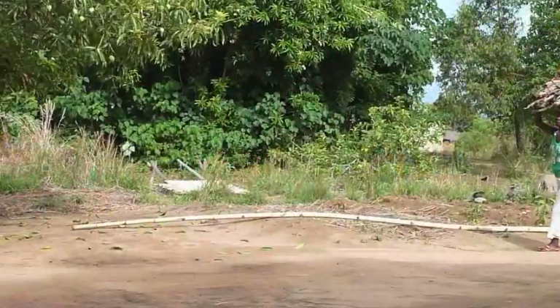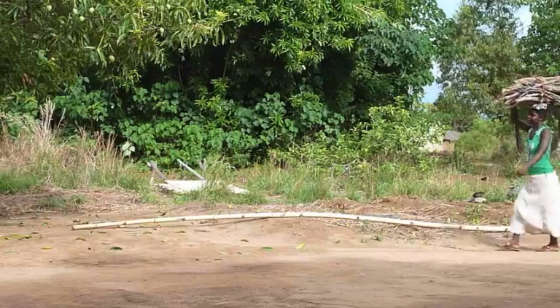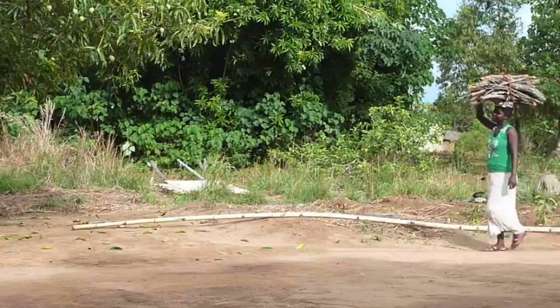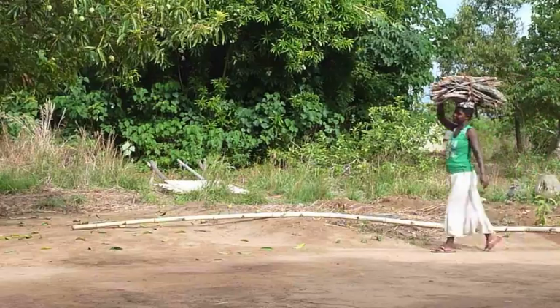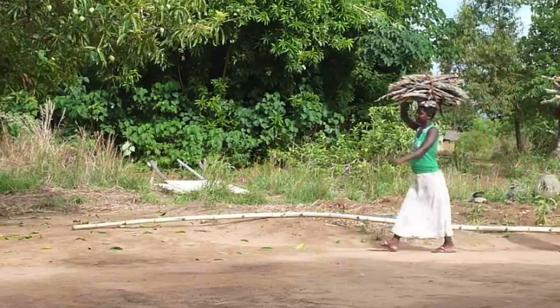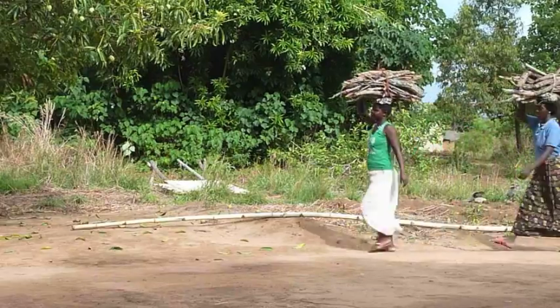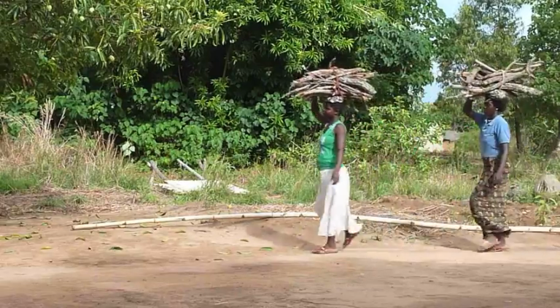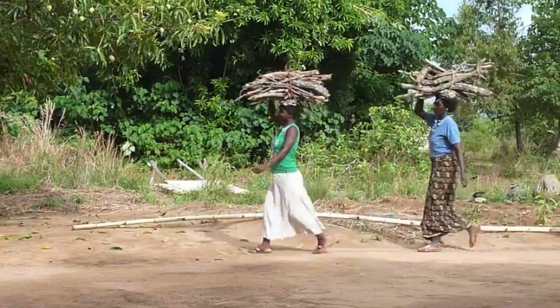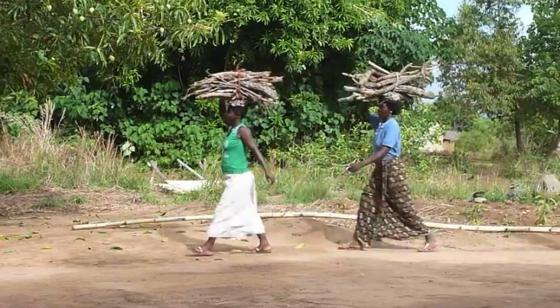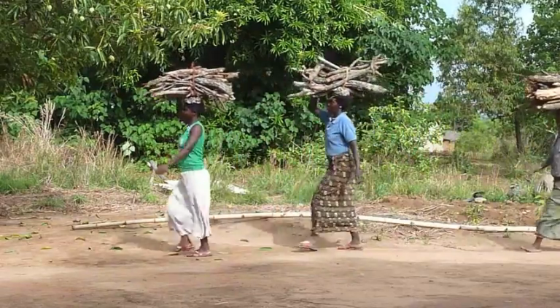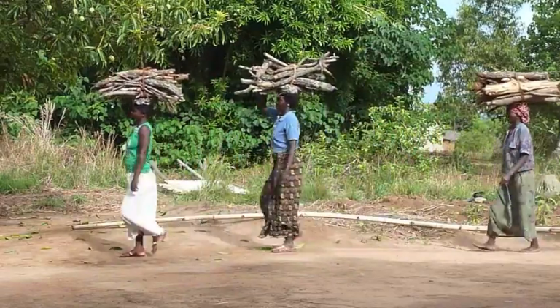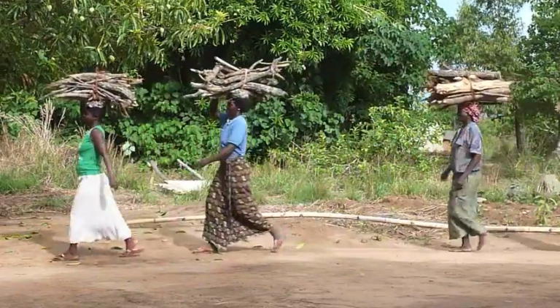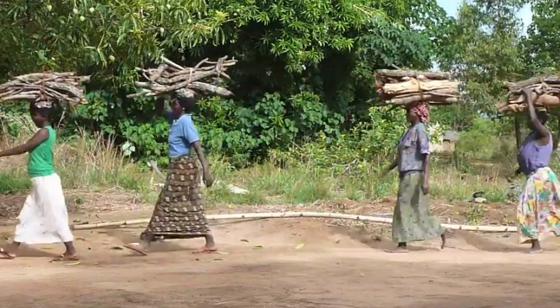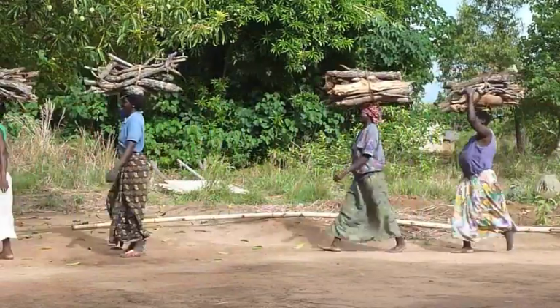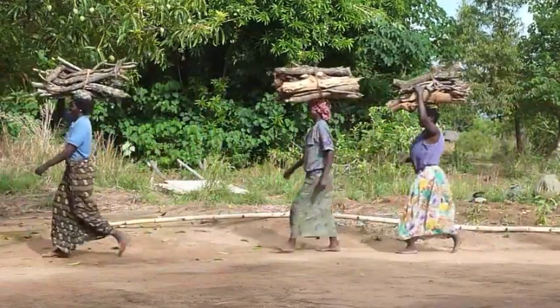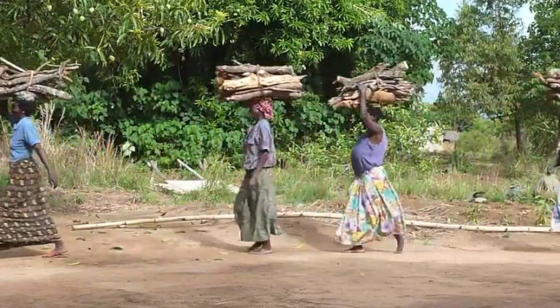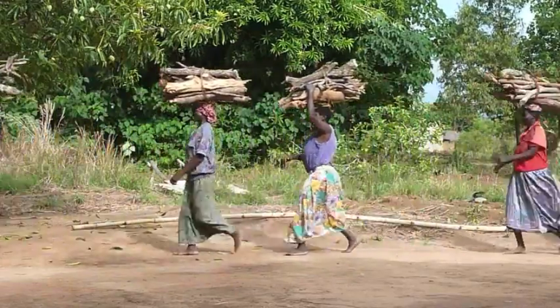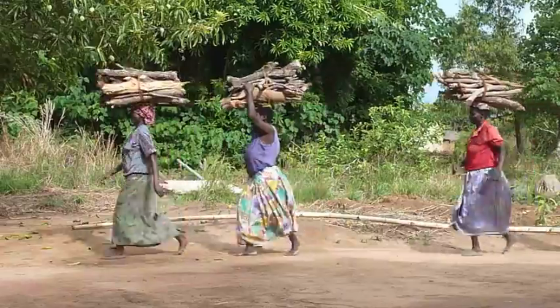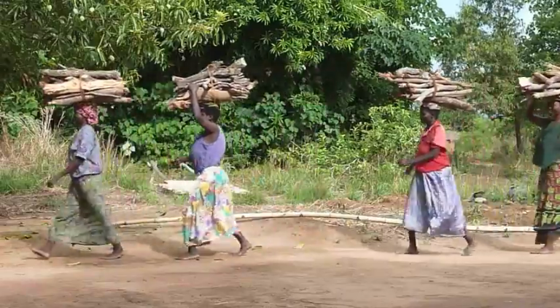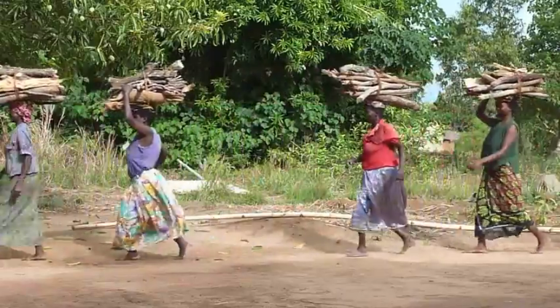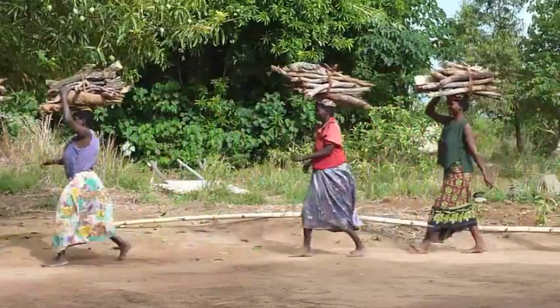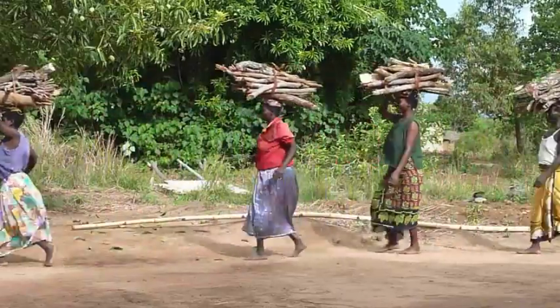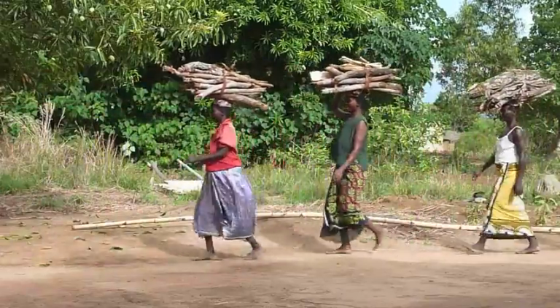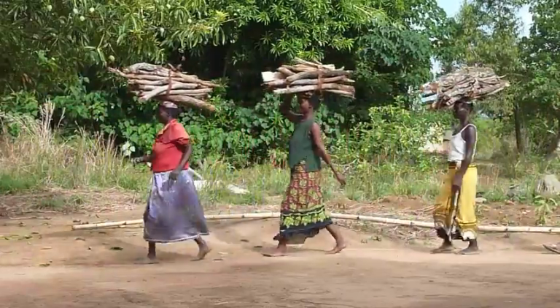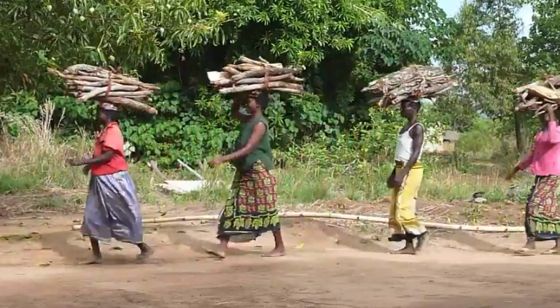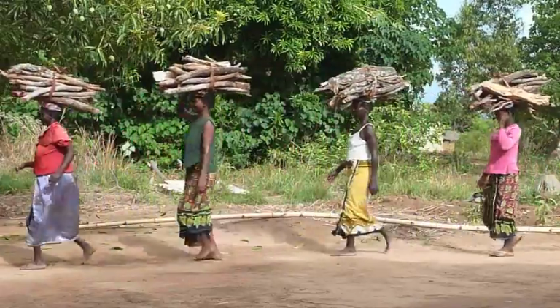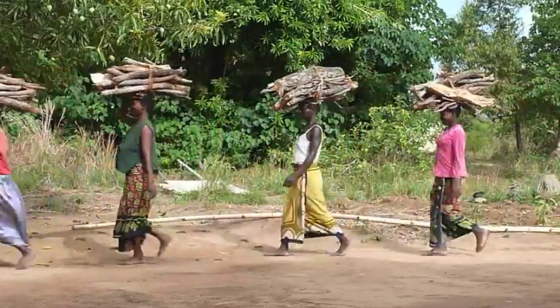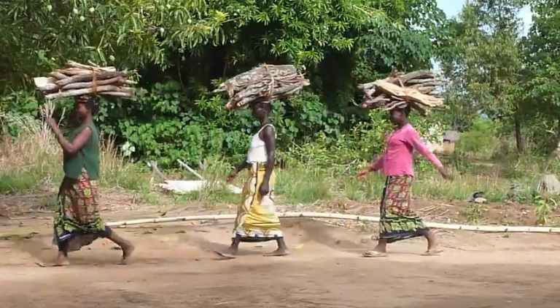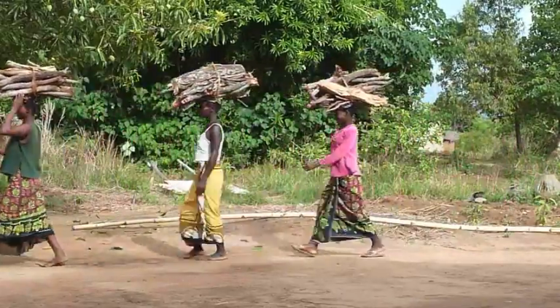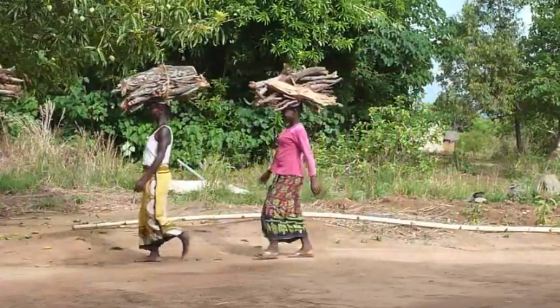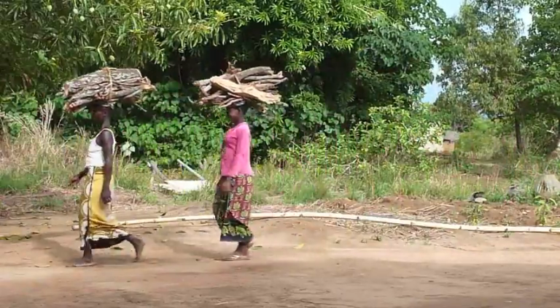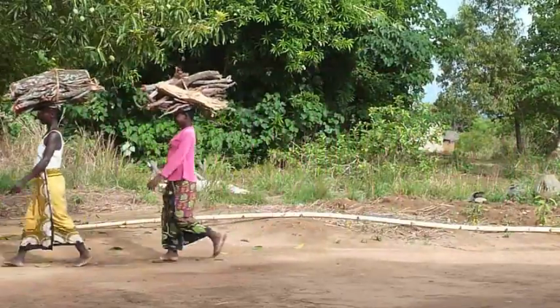This is how much wood is saved by a Ripple Rocket in just three or four weeks. It's the equivalent of over 100 bundles of wood saved by each Ripple Rocket per year.